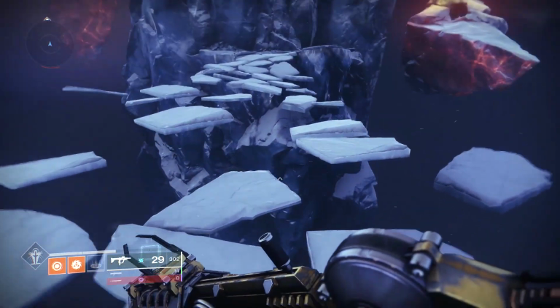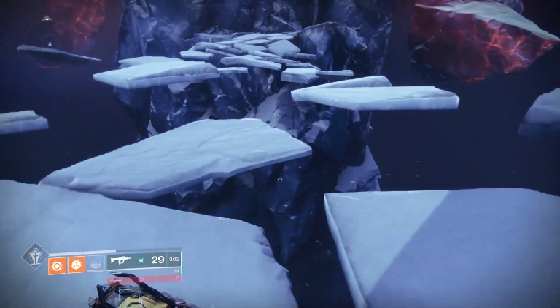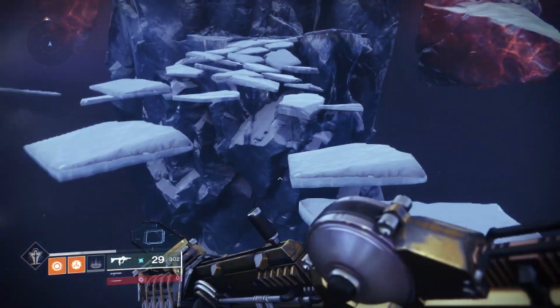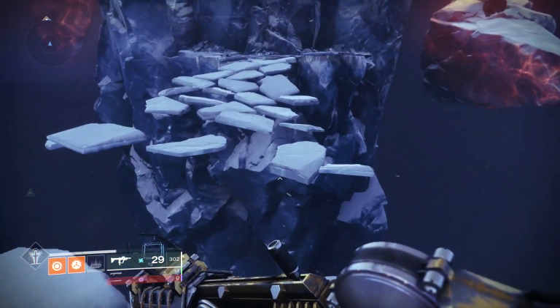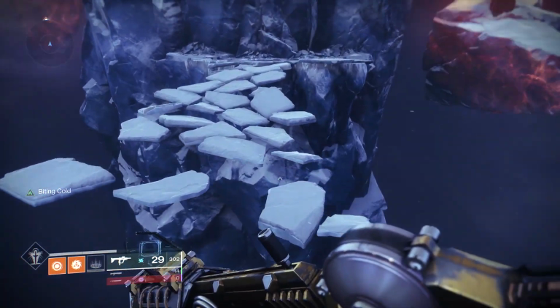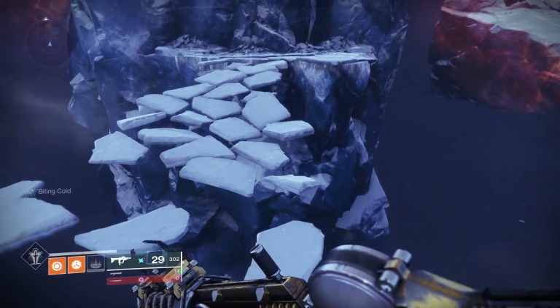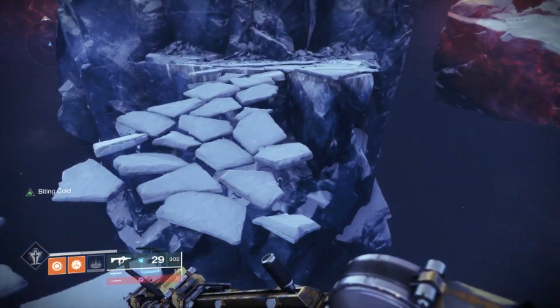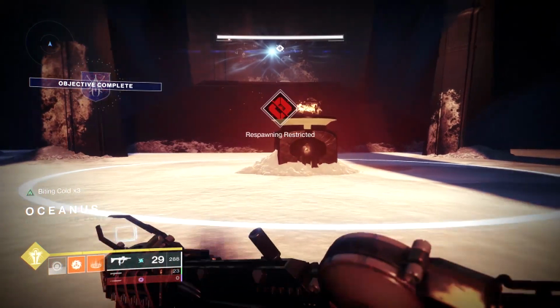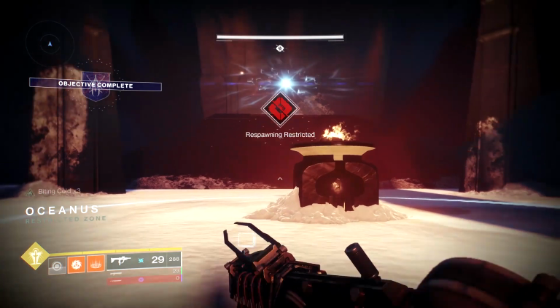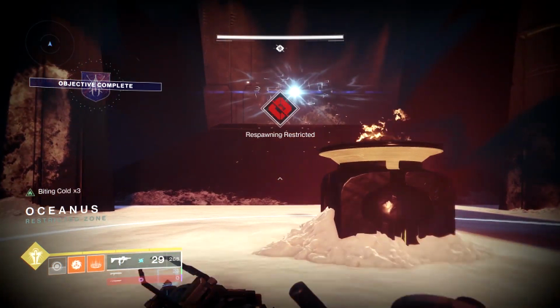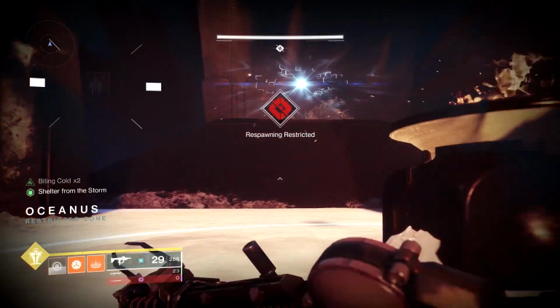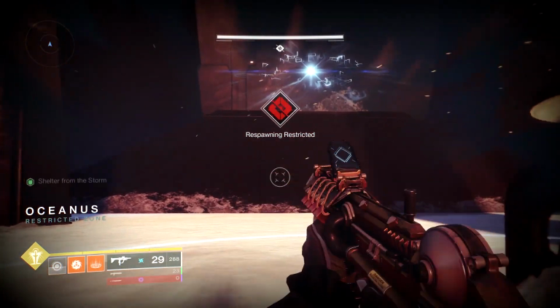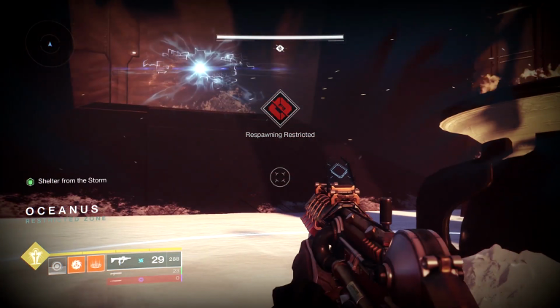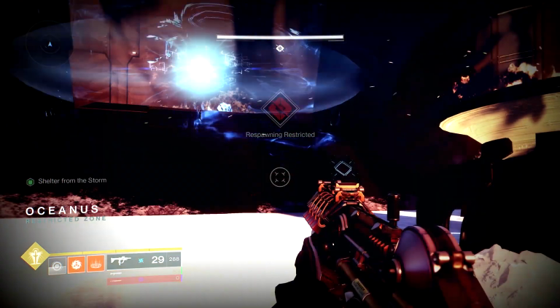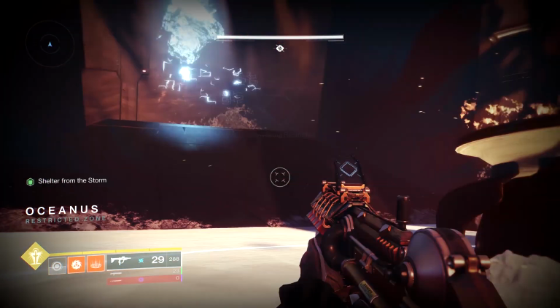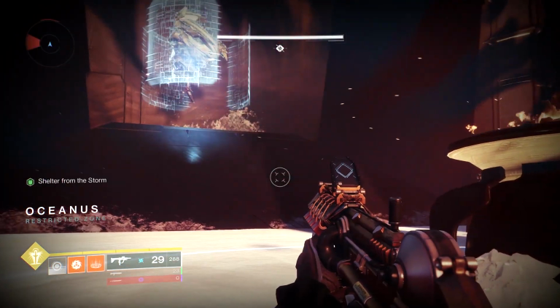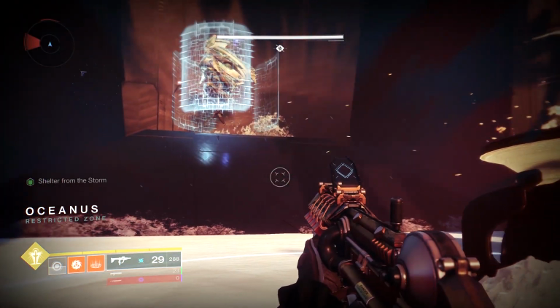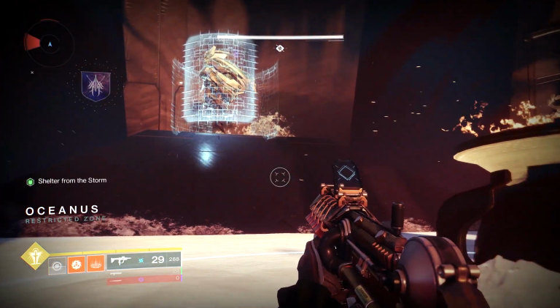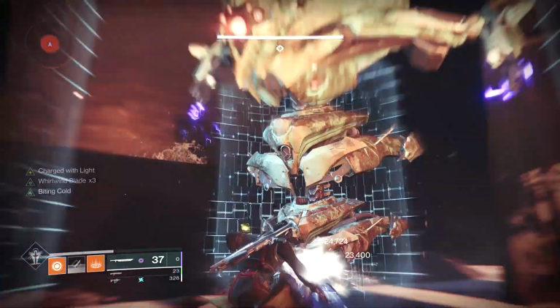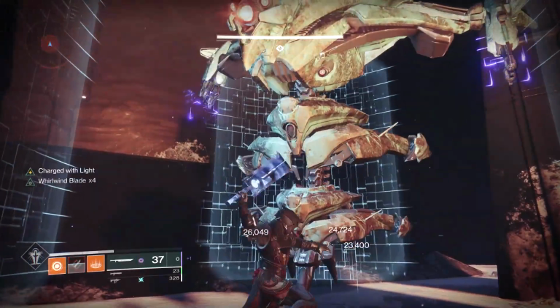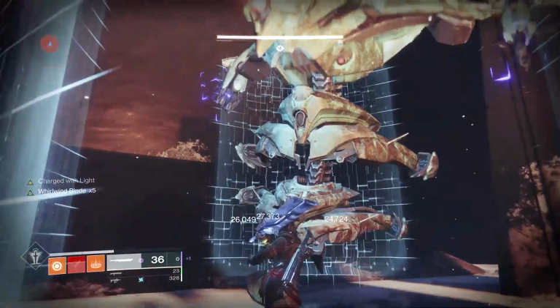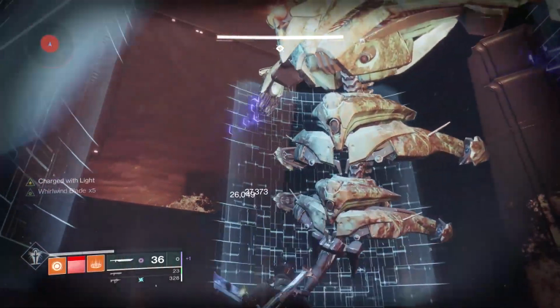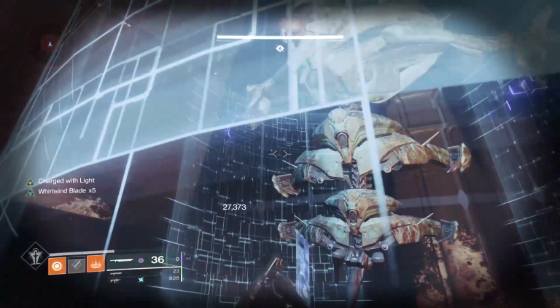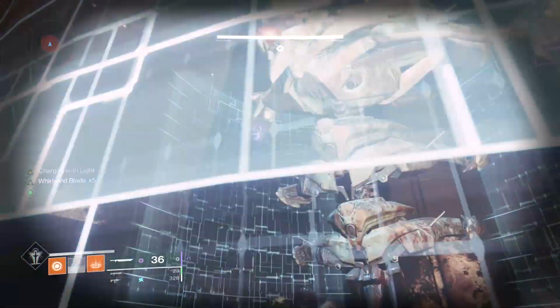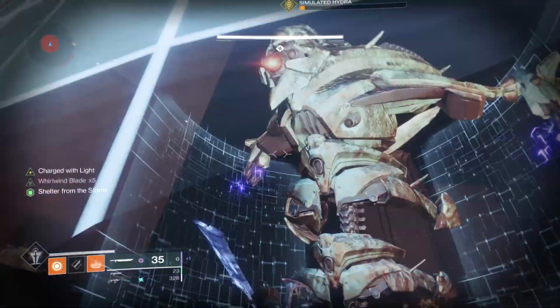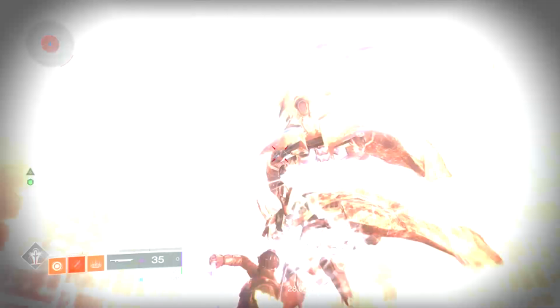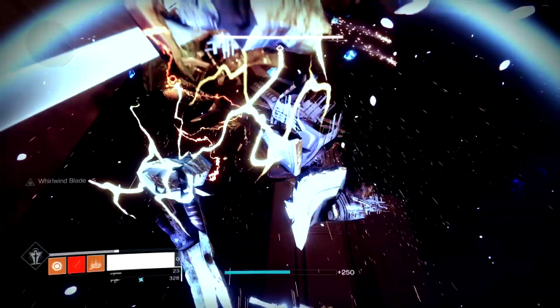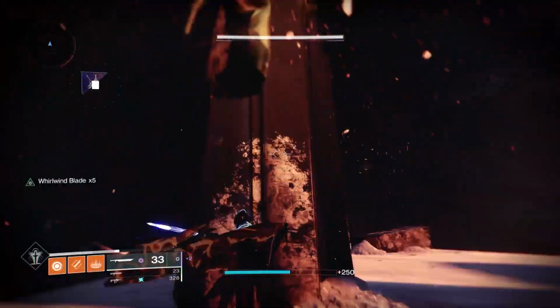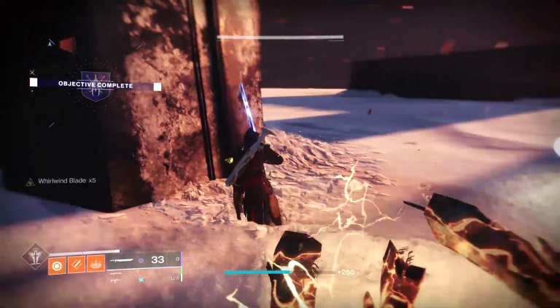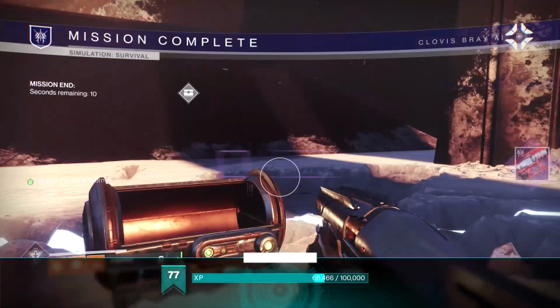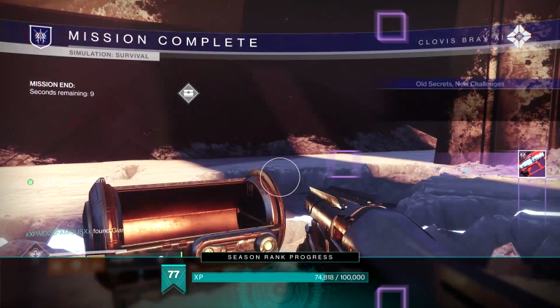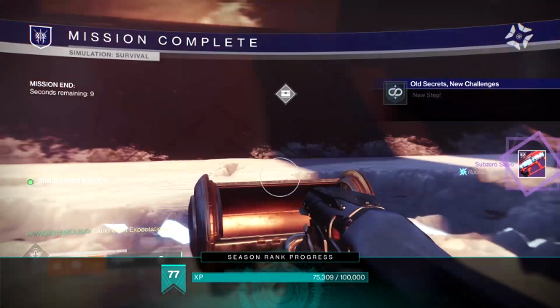Activate the mission and go through the level. There's going to be a mechanic where you can't stay in the cold for too long, and there's going to be a bunch of fire pits around — just follow the fire pits. Once you get to the end, you kill a big Hydra and you're done.